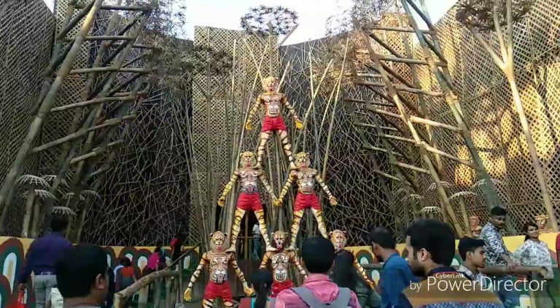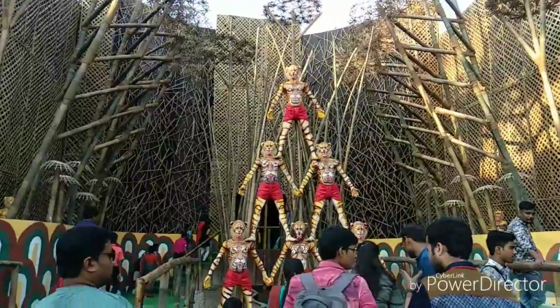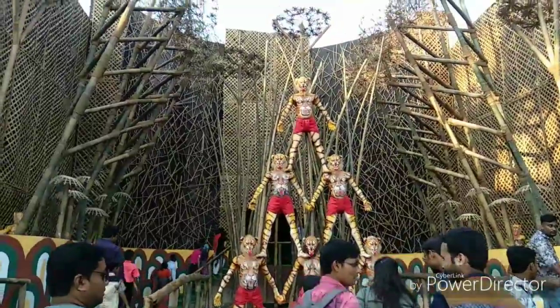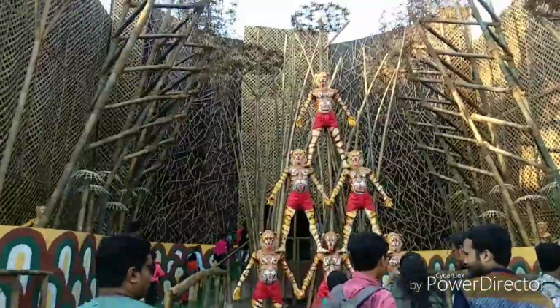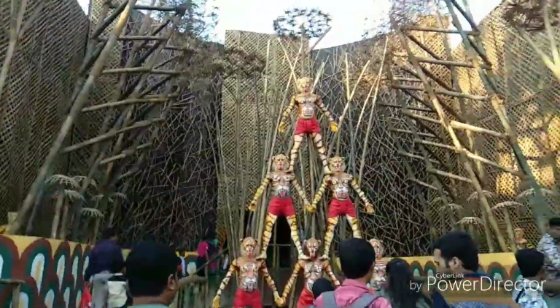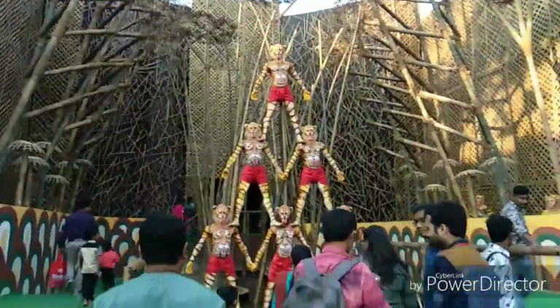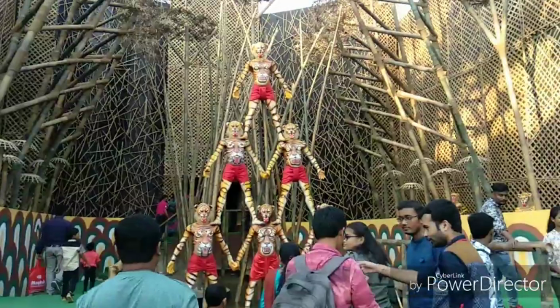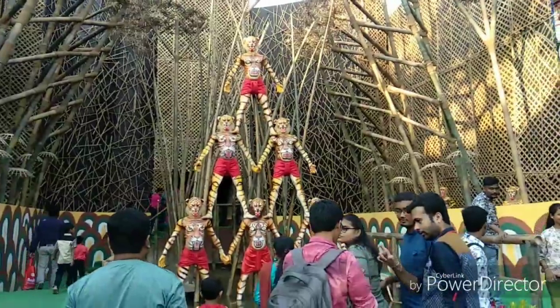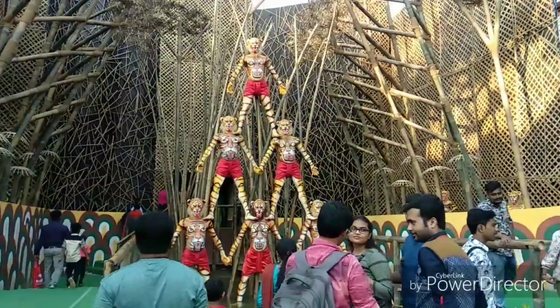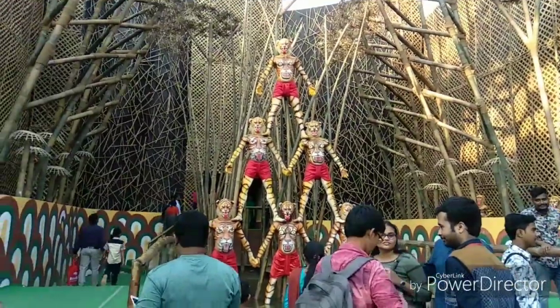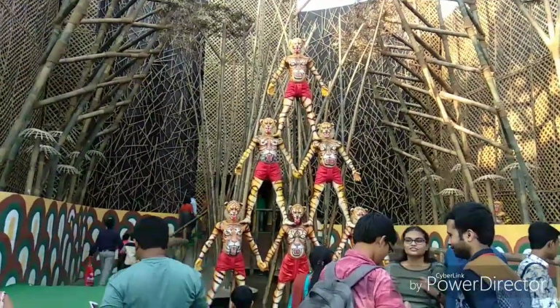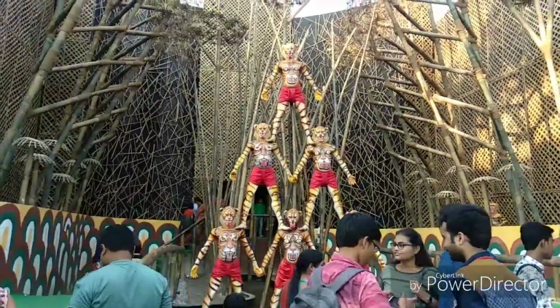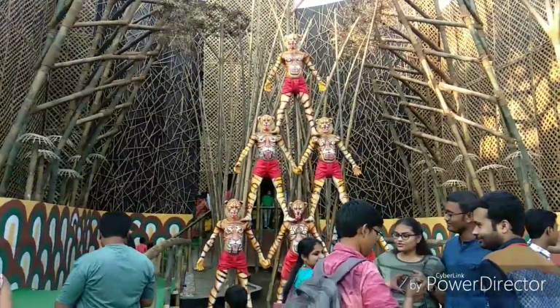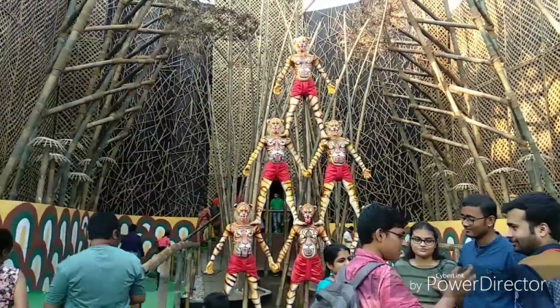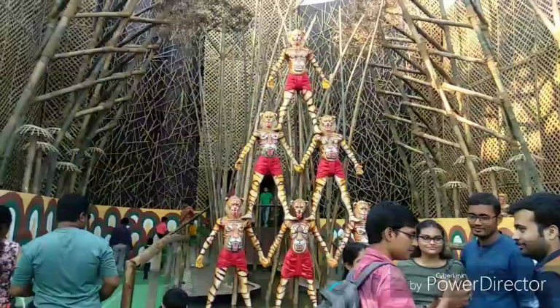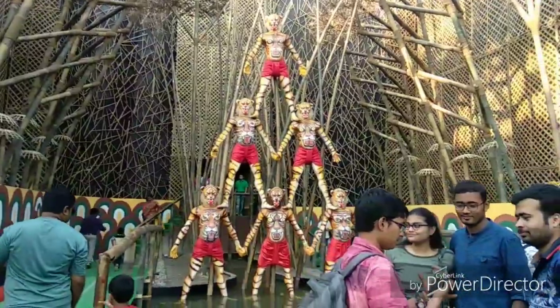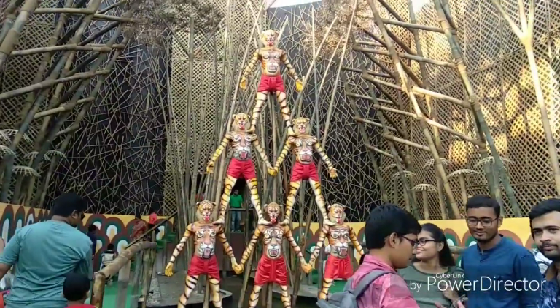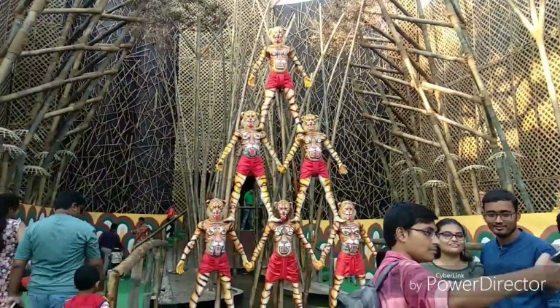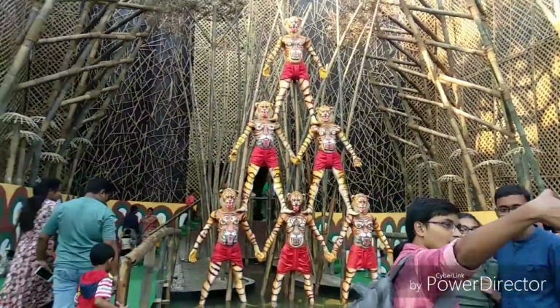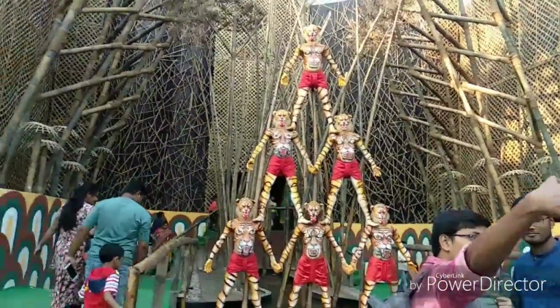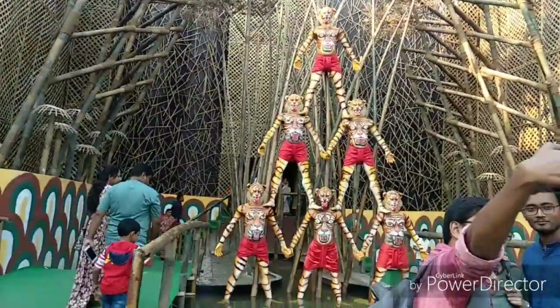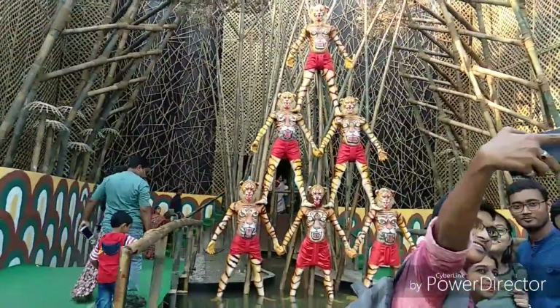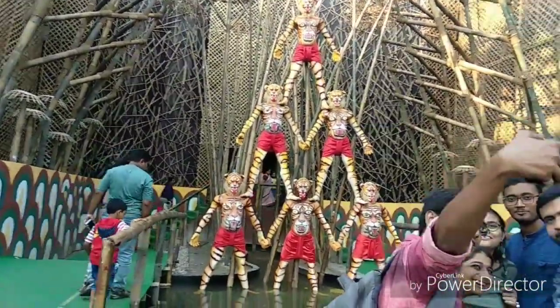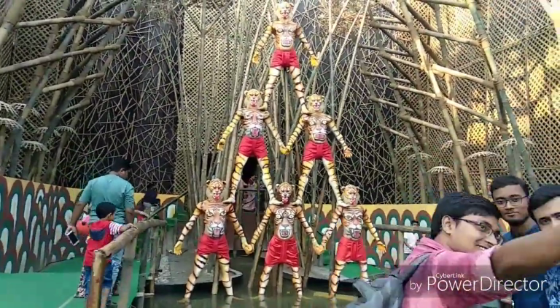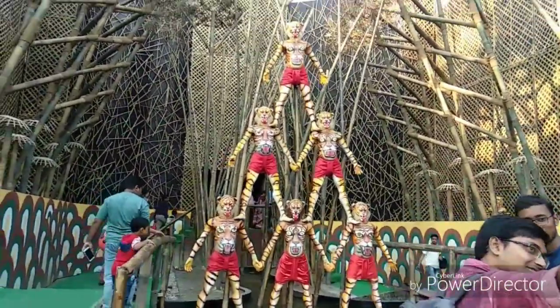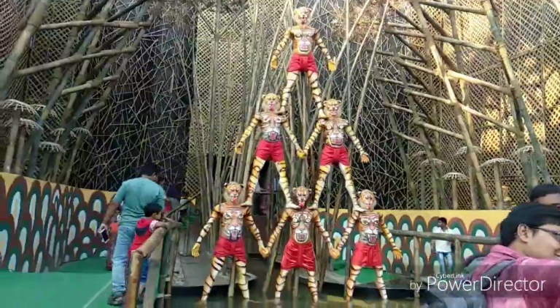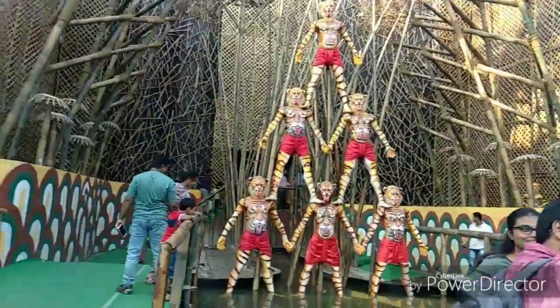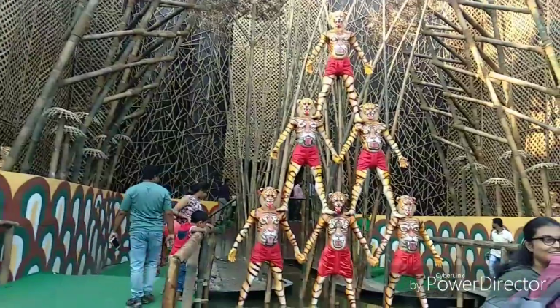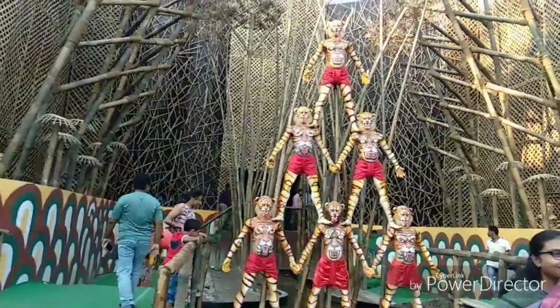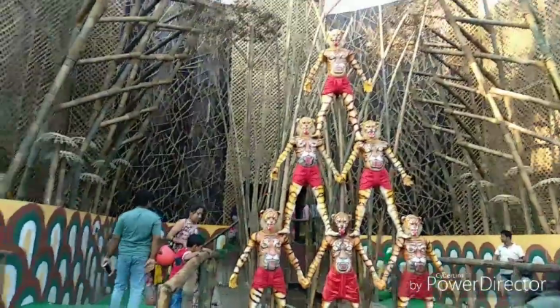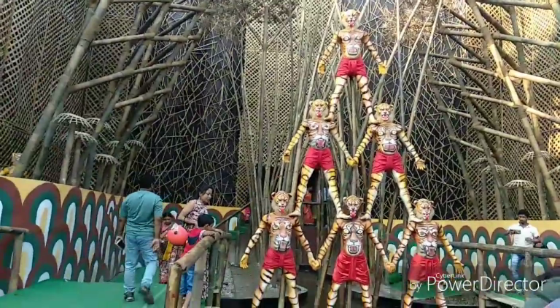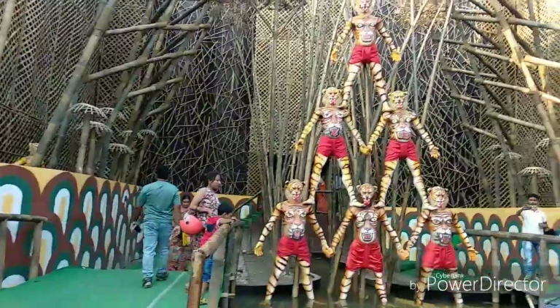They have given the pandal a jungle kind of theme, with pictures and models of tigers. Let's just see what's inside.